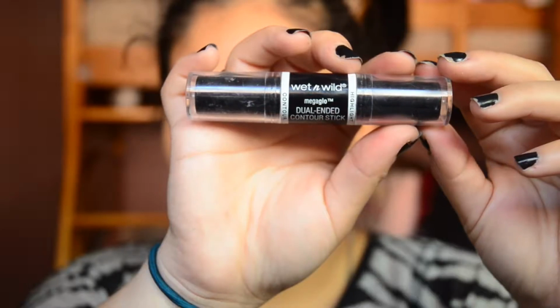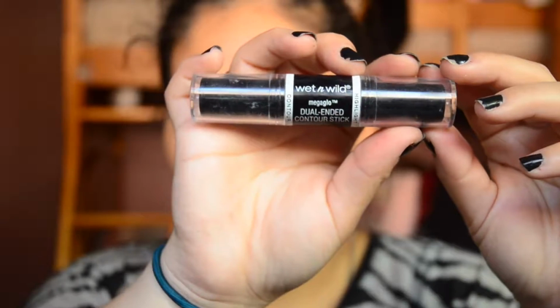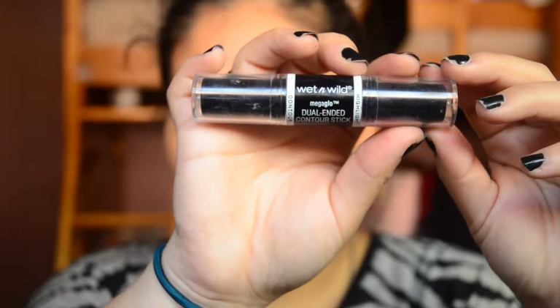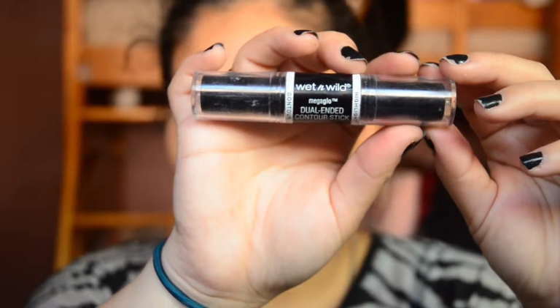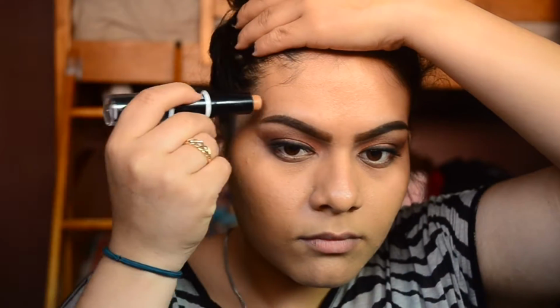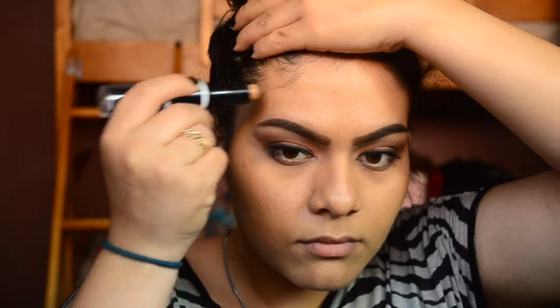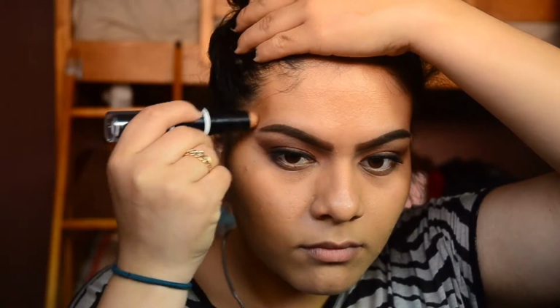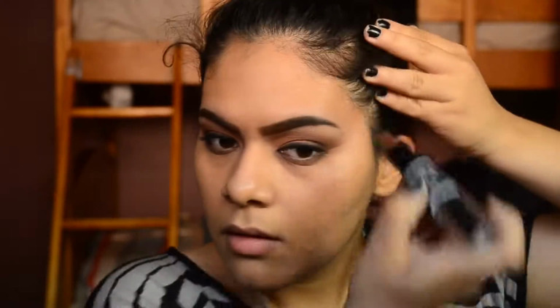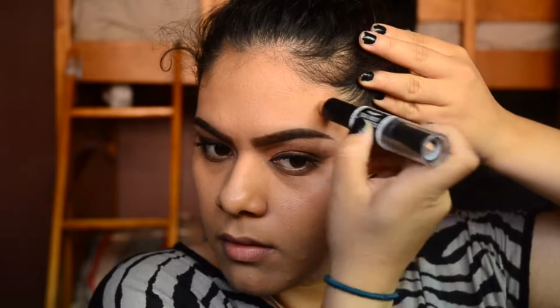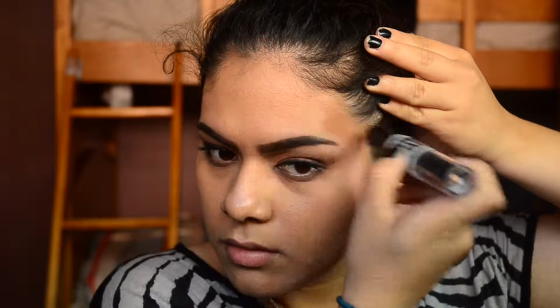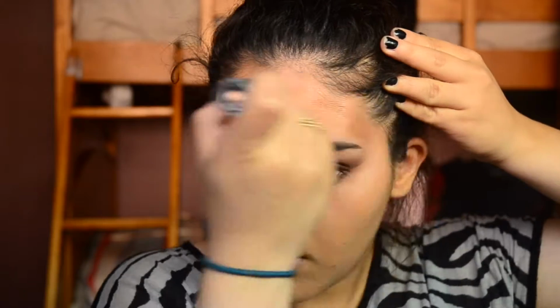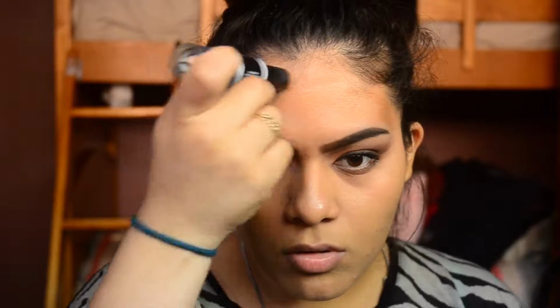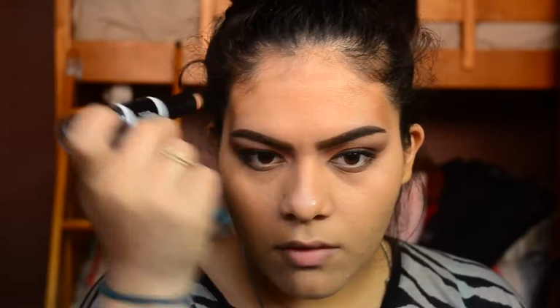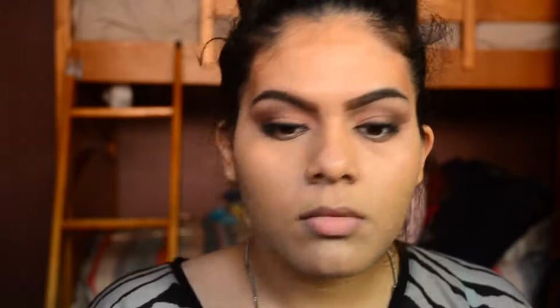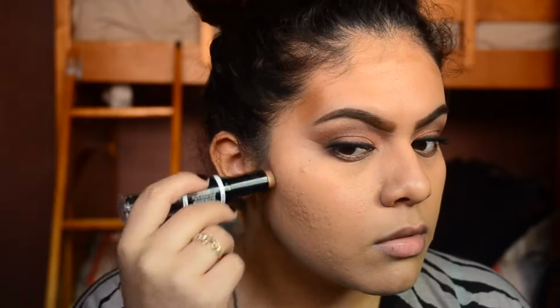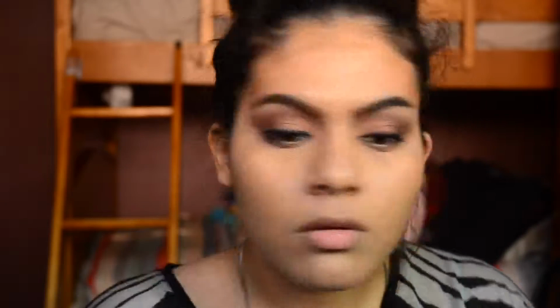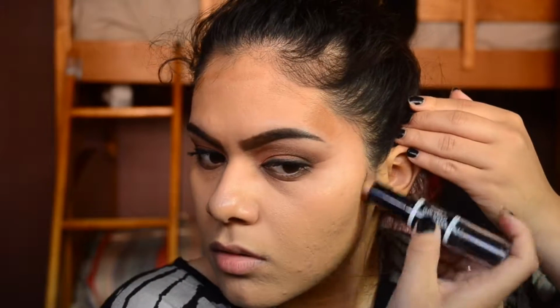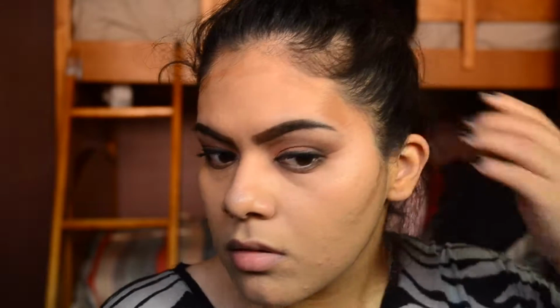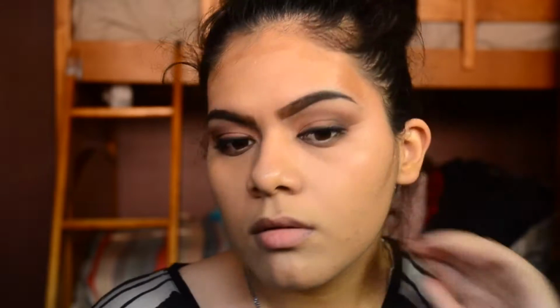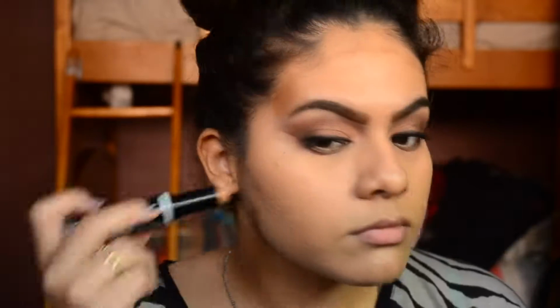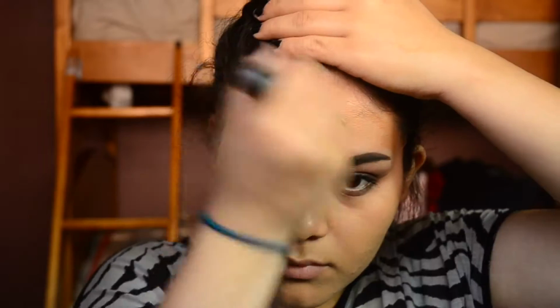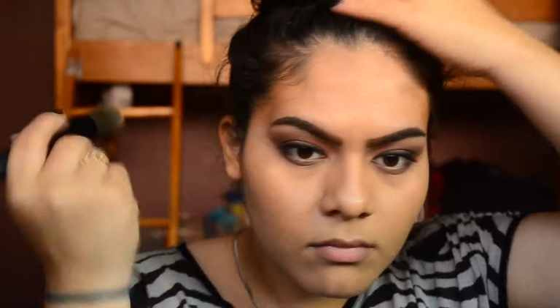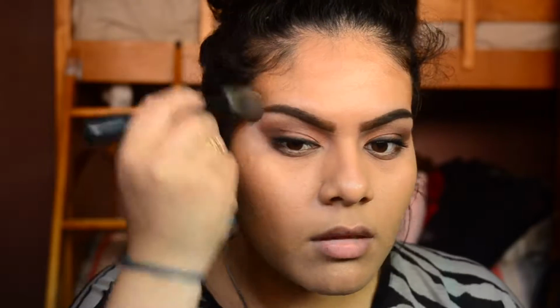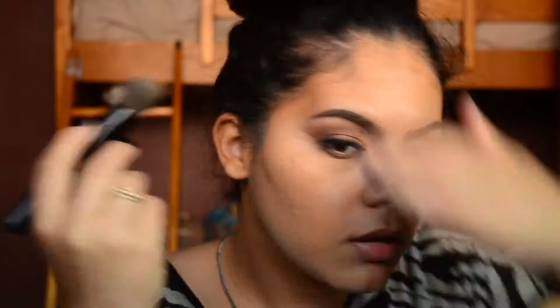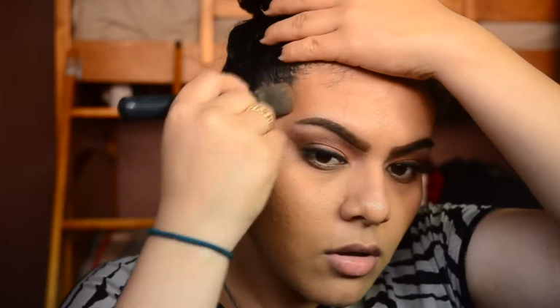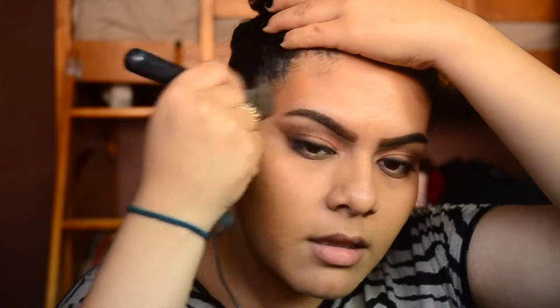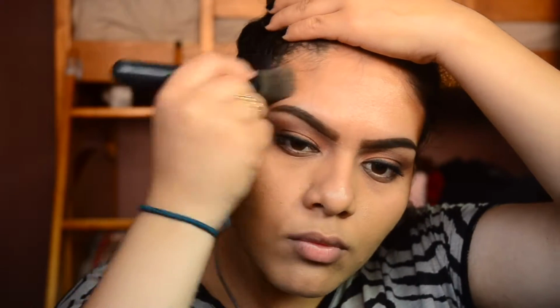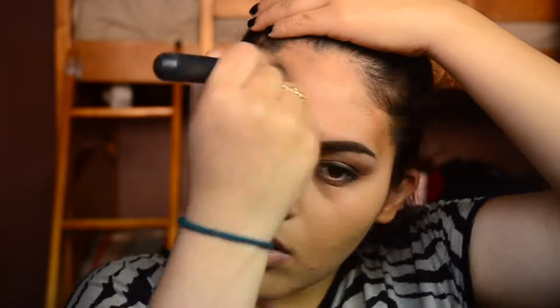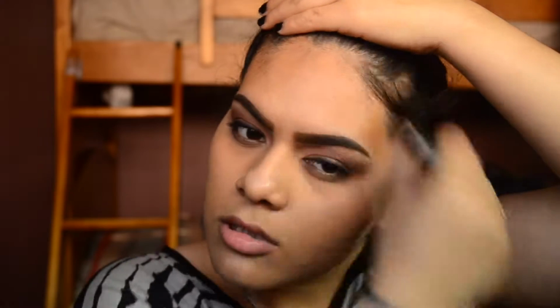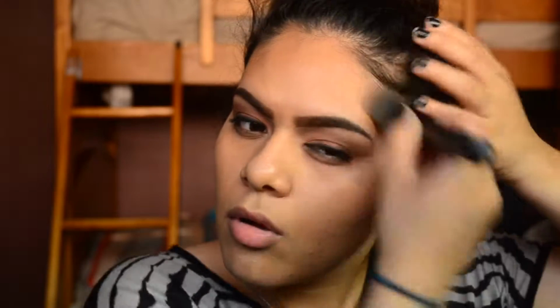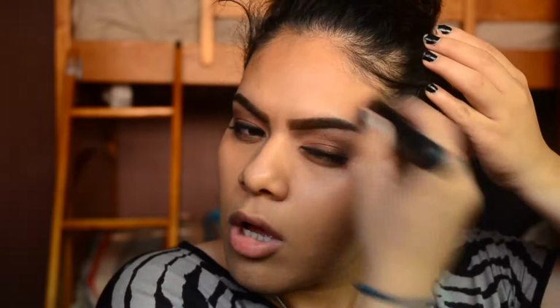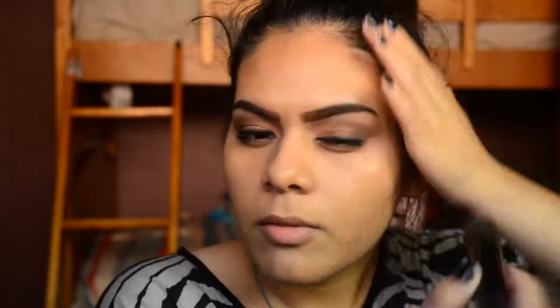To bronze up my face, I took the Wet n Wild Mega Glow Dual Ended Contour Stick and I took the contour shade. I have mine in 752A Medium Tan. This is so easy to blend out and it's very, very affordable.